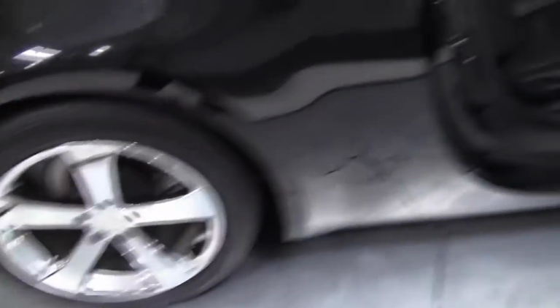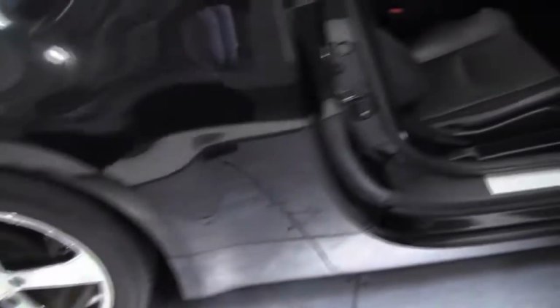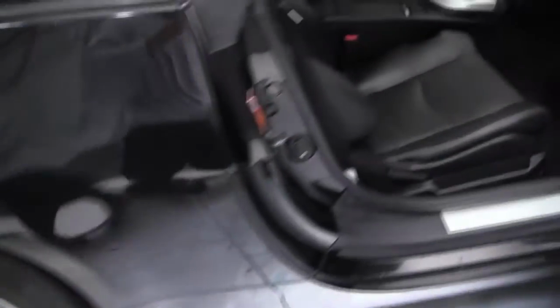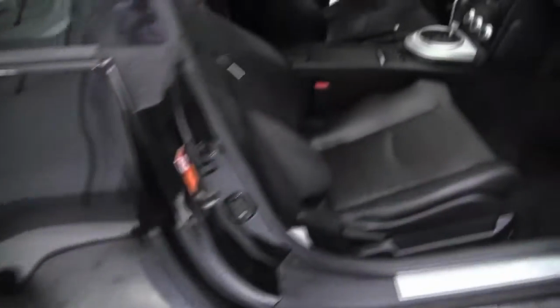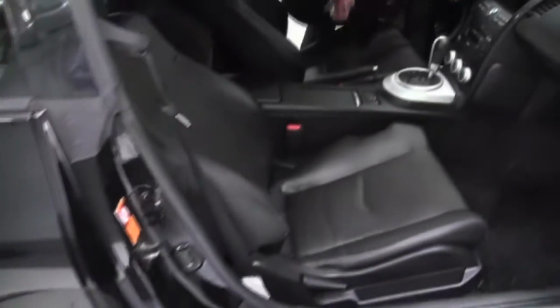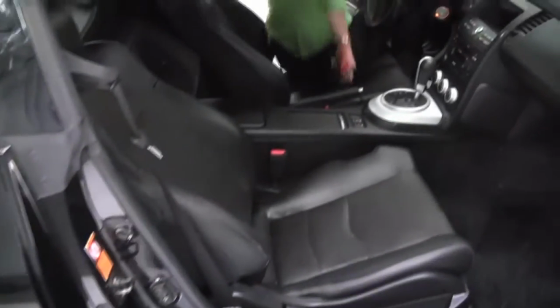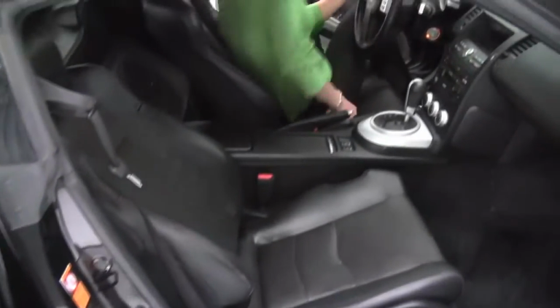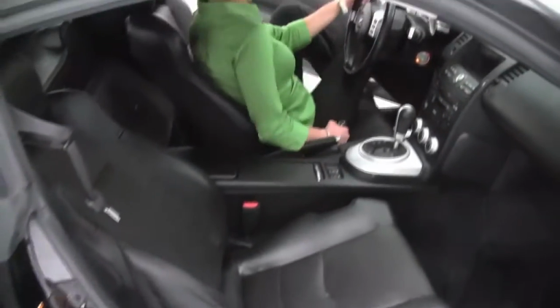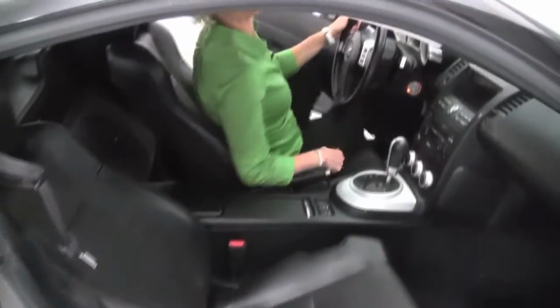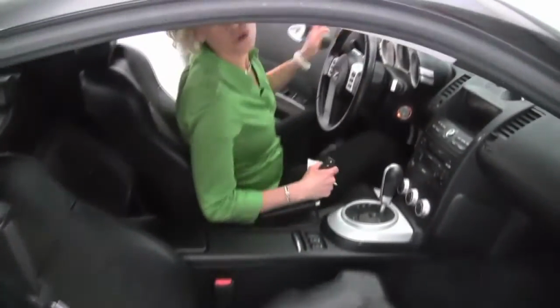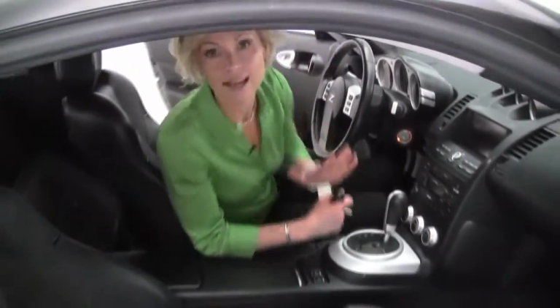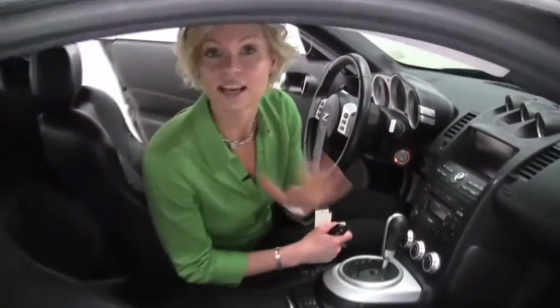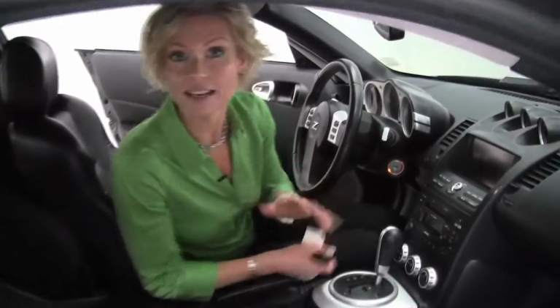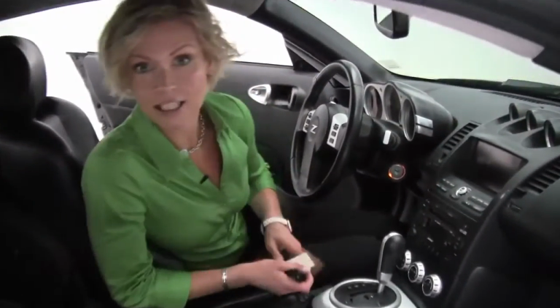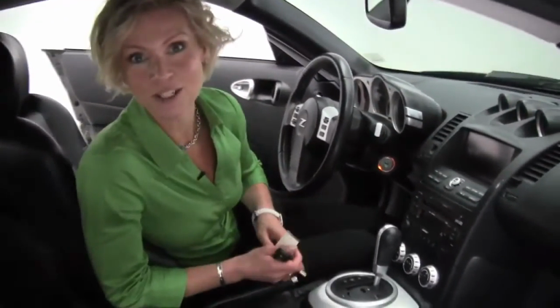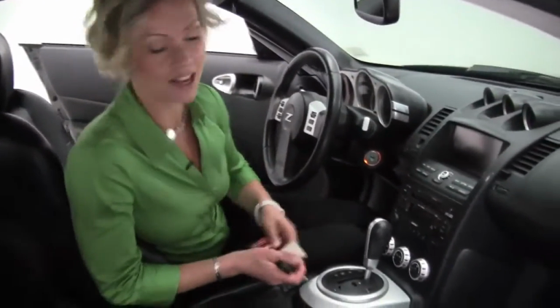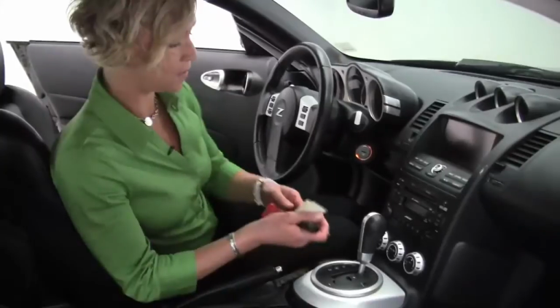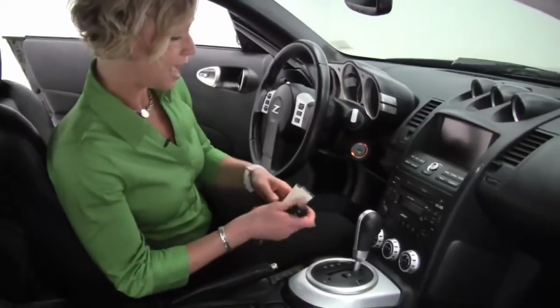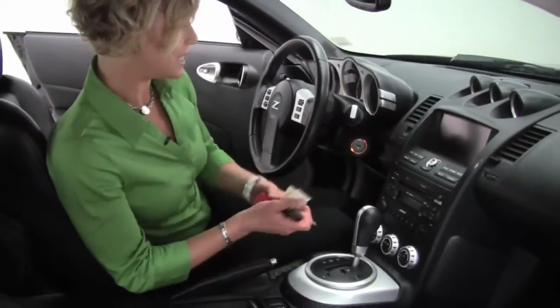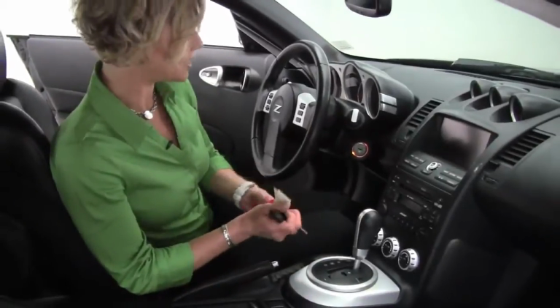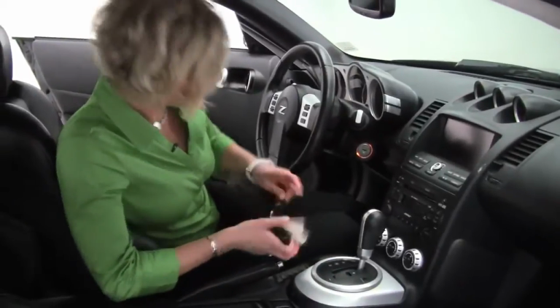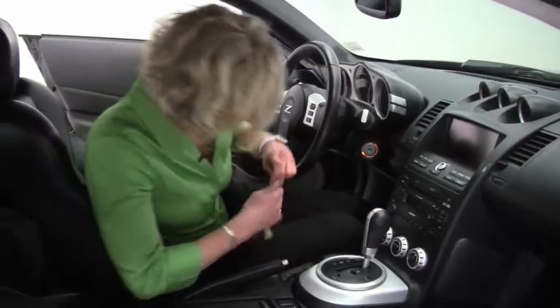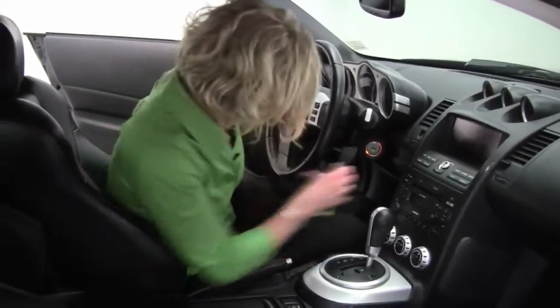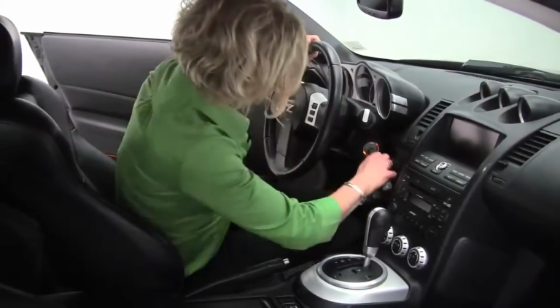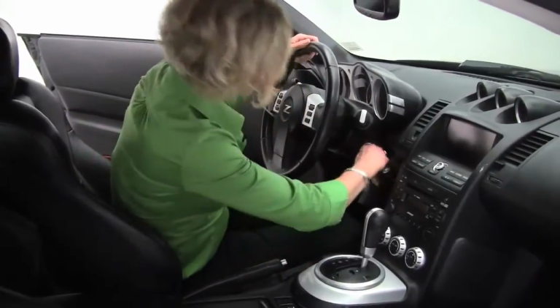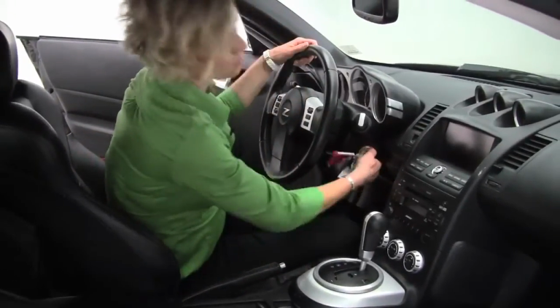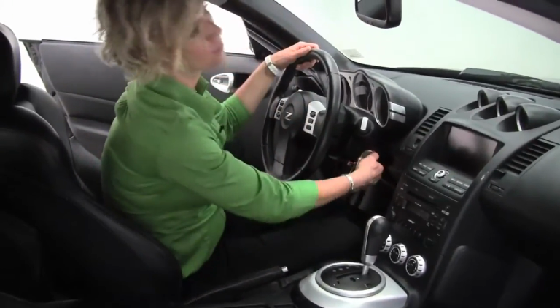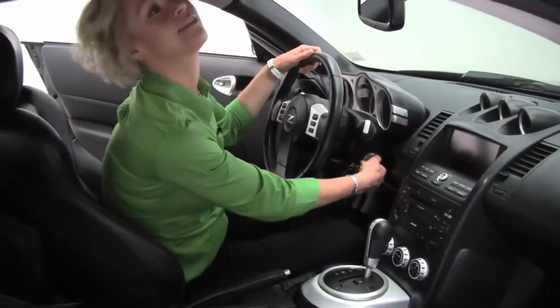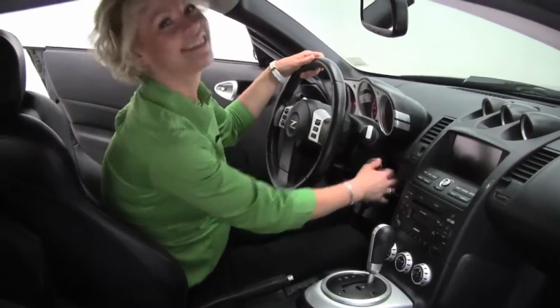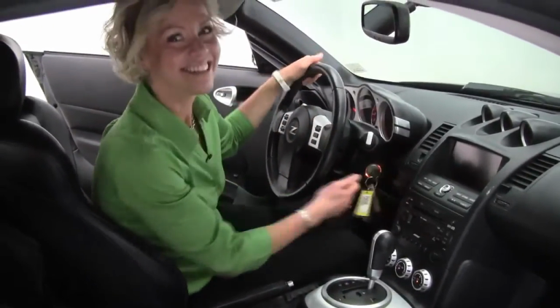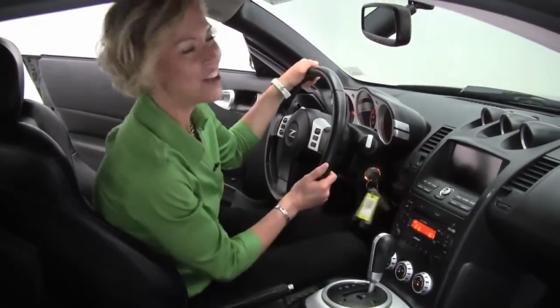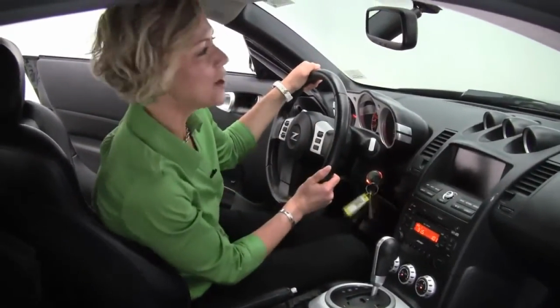Black leather-appointed interior. It smells great — definitely a non-smoking vehicle. I think we need to start this up. What do you think? Sounds great.